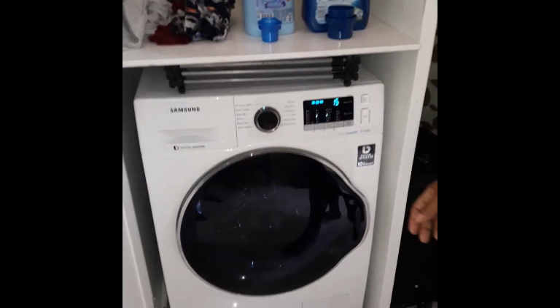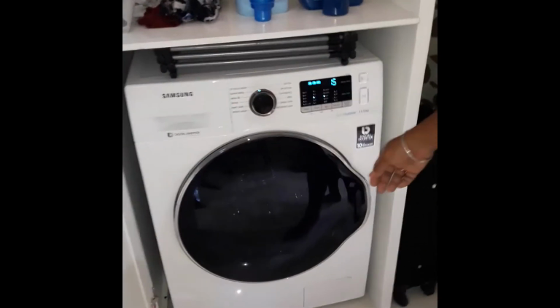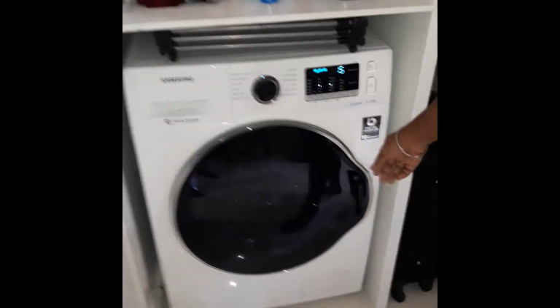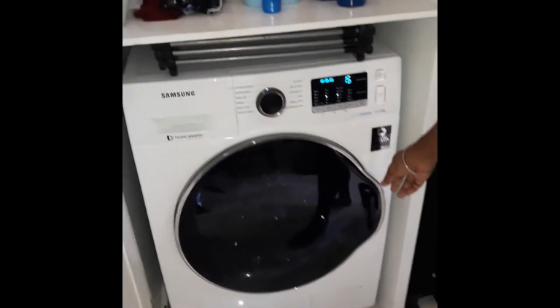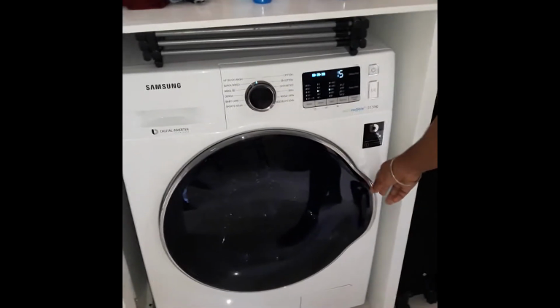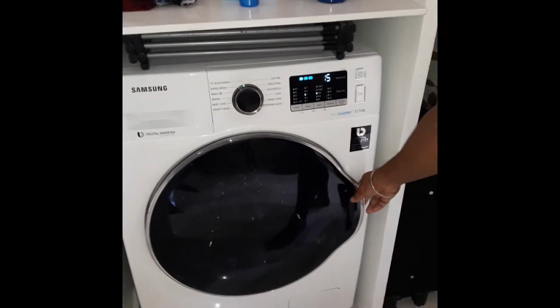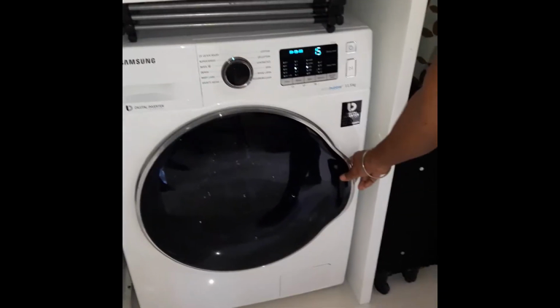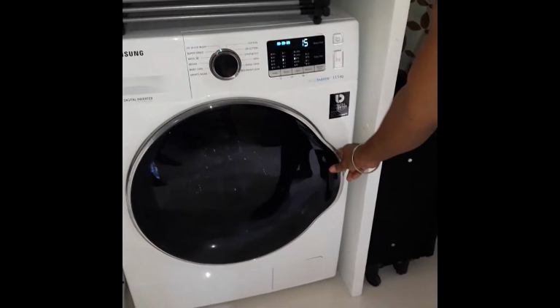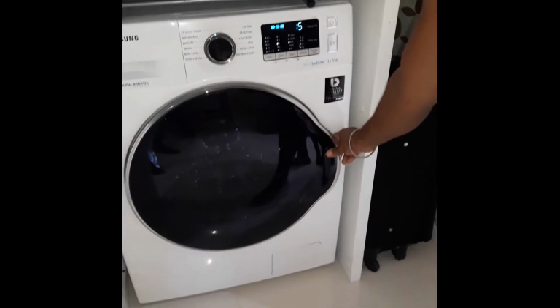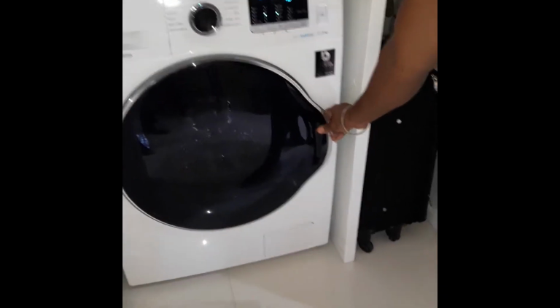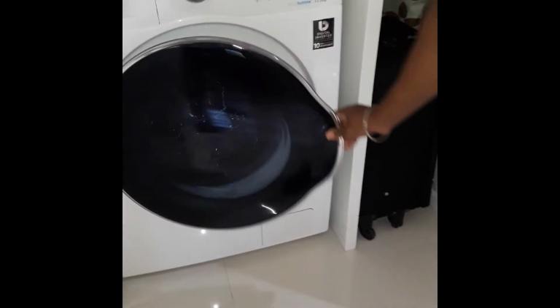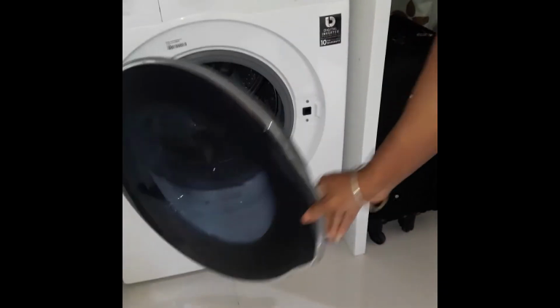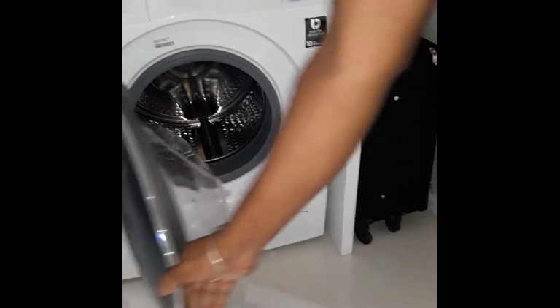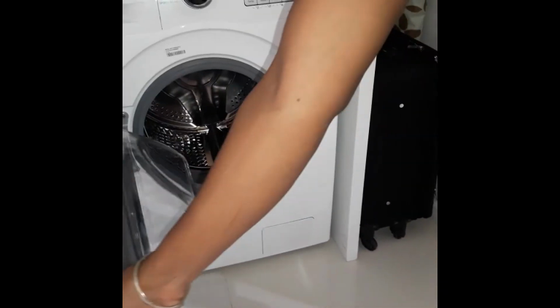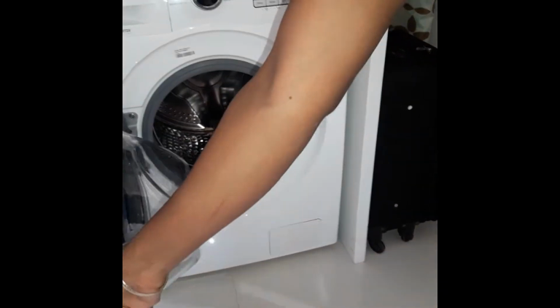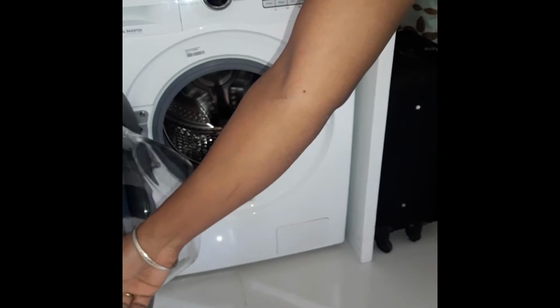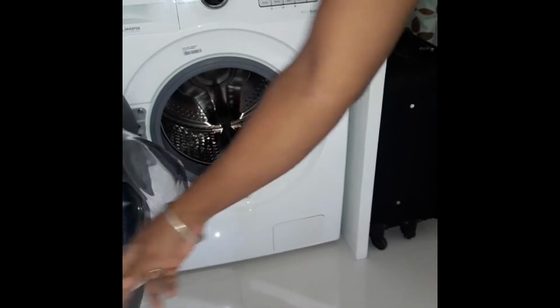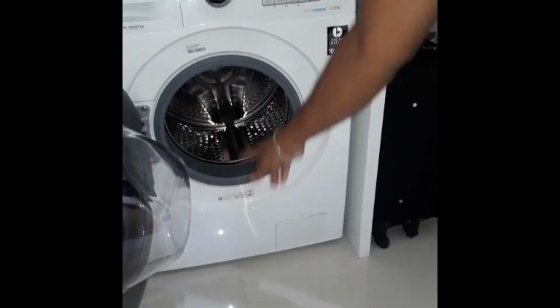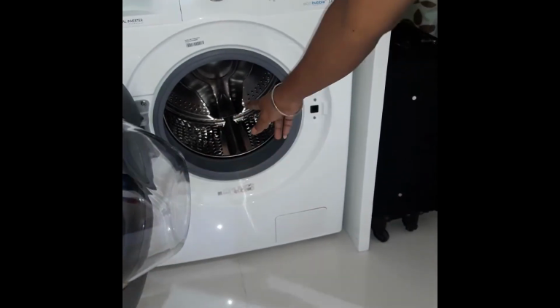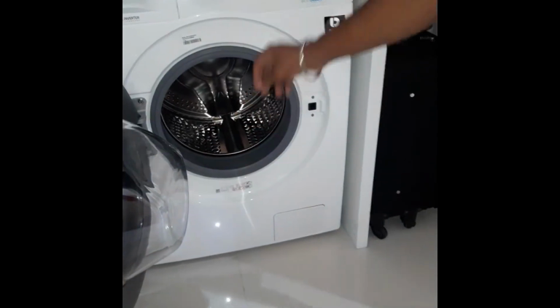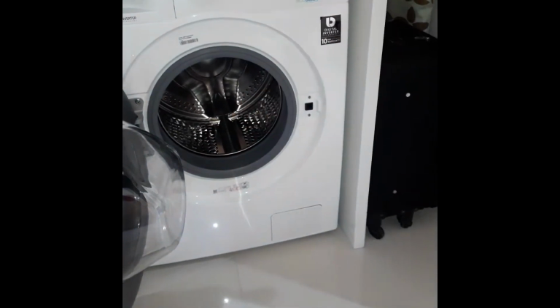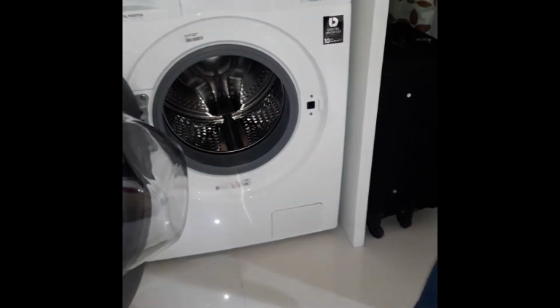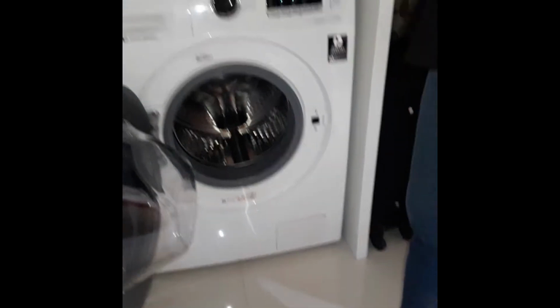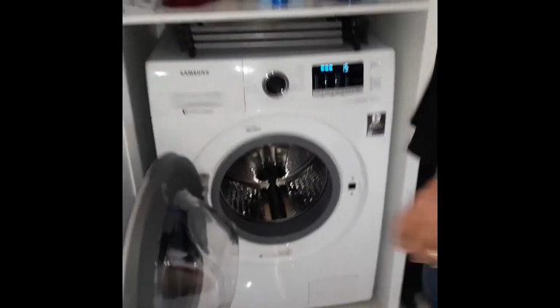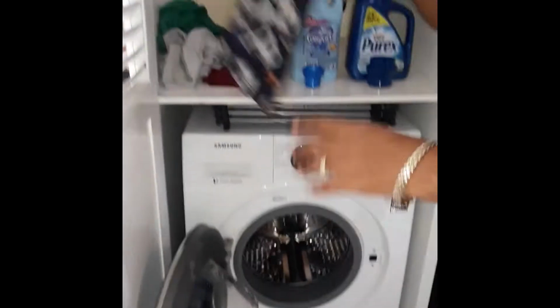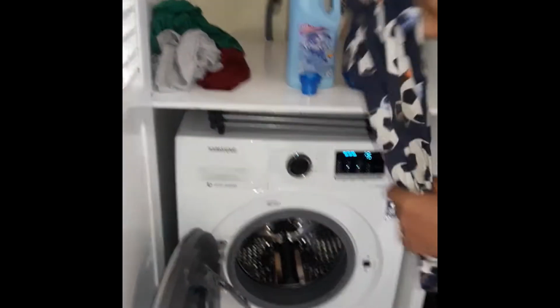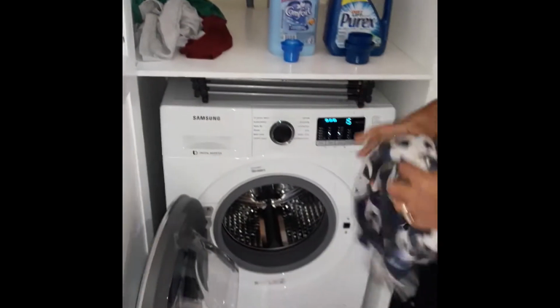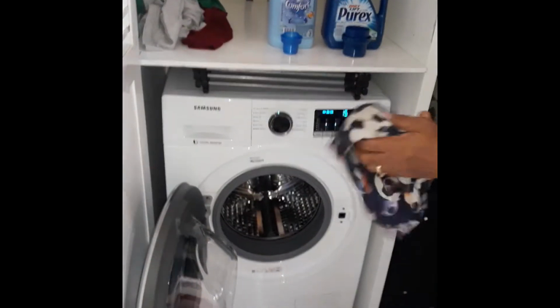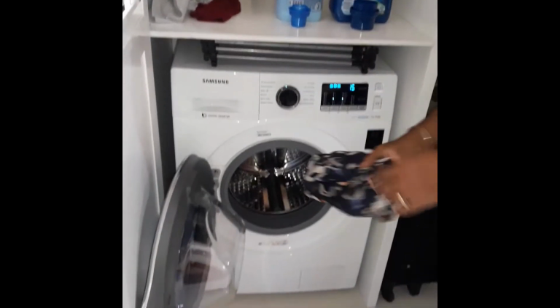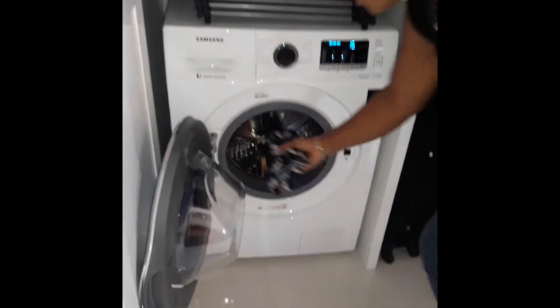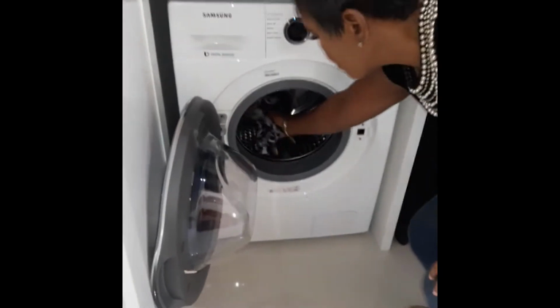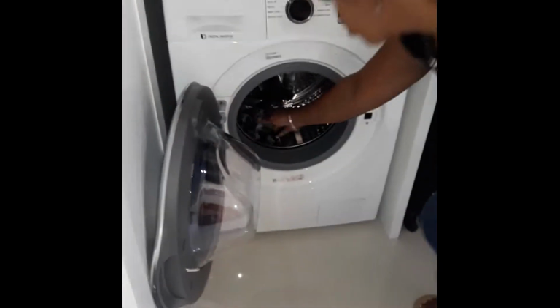Next we open the door. Located inside is the drum. You now put your clothes into the drum.